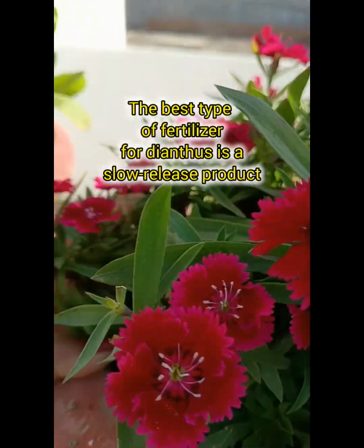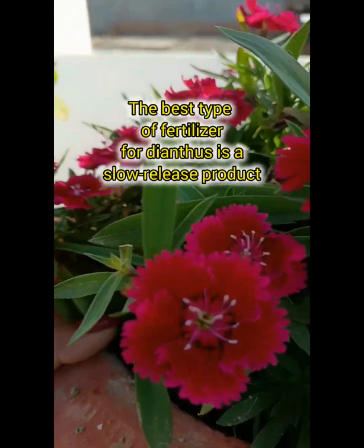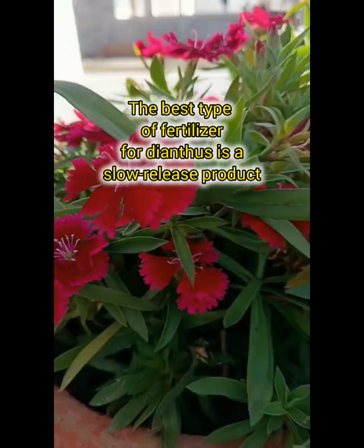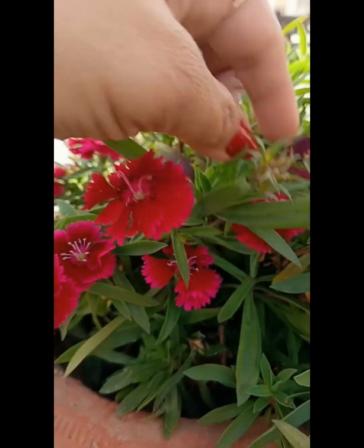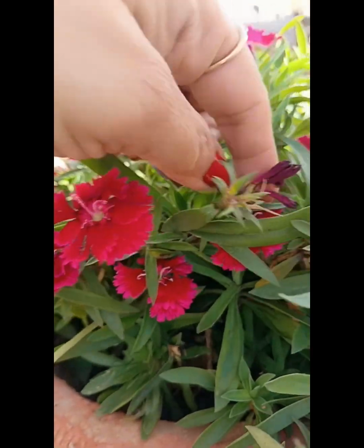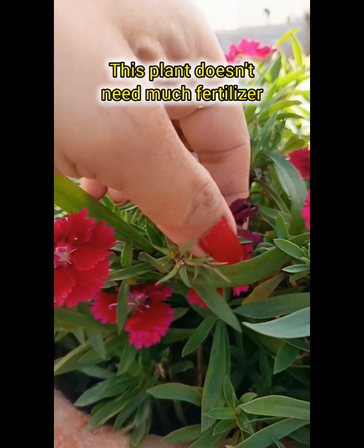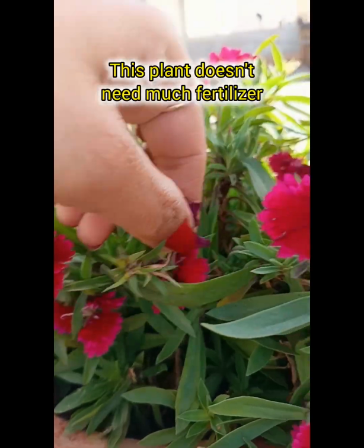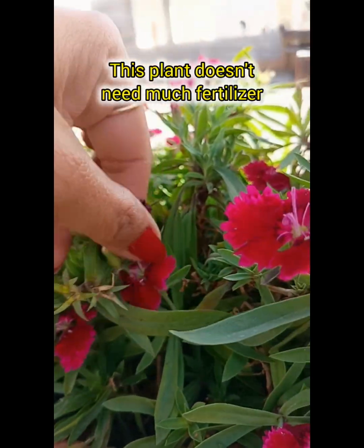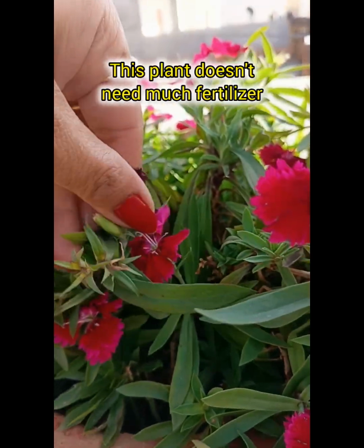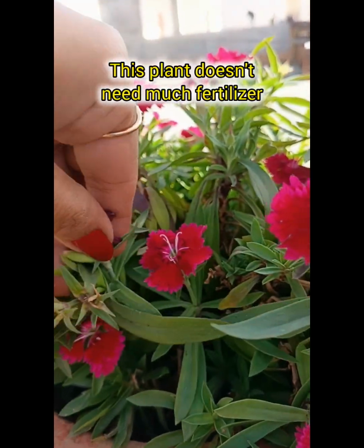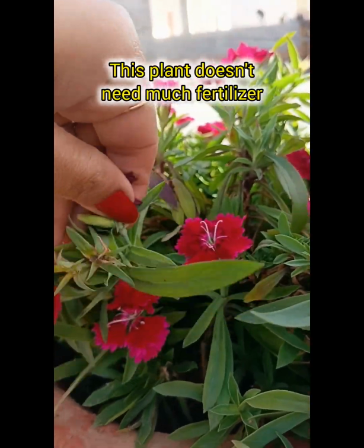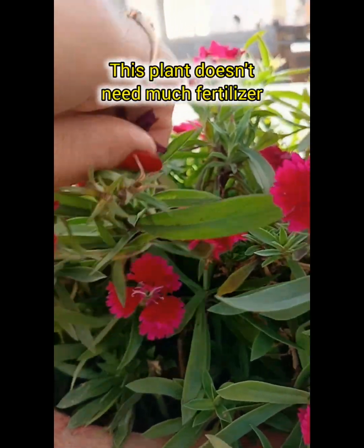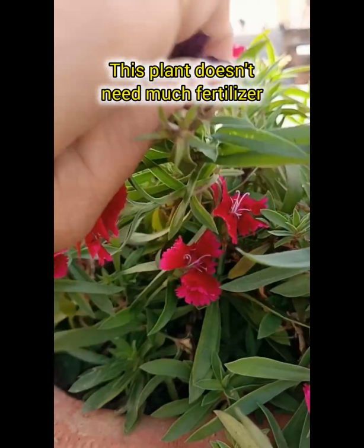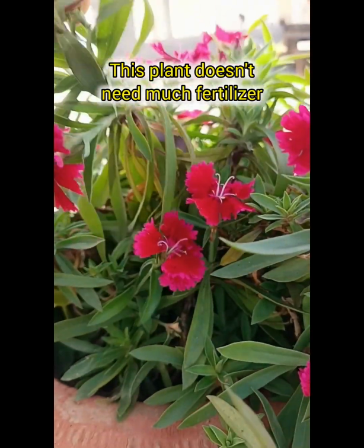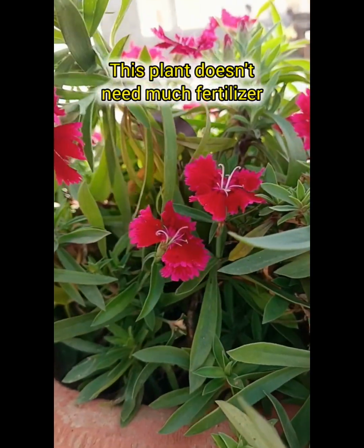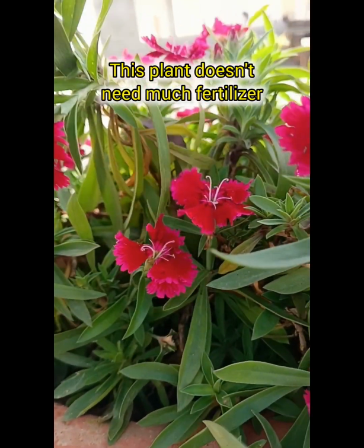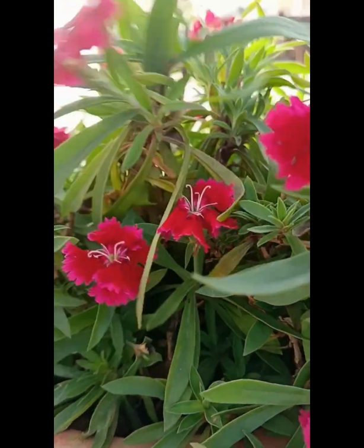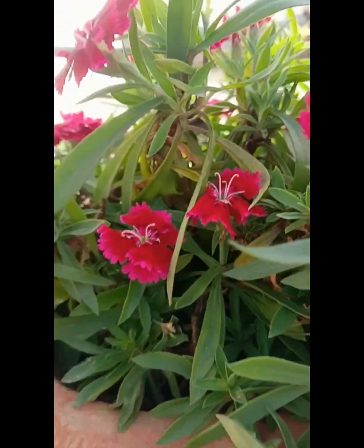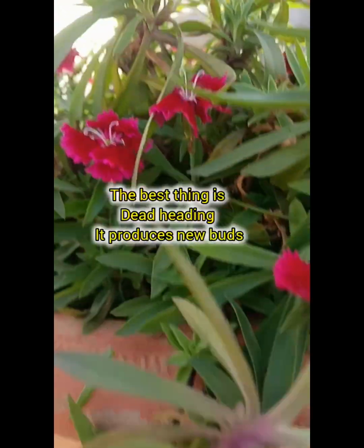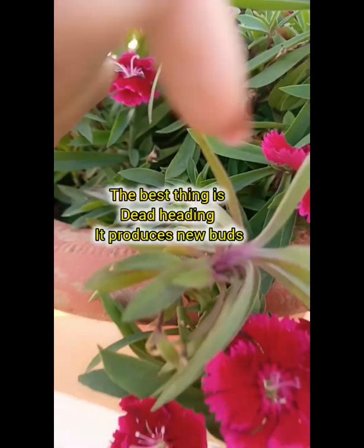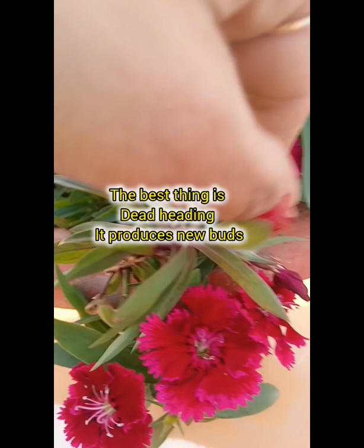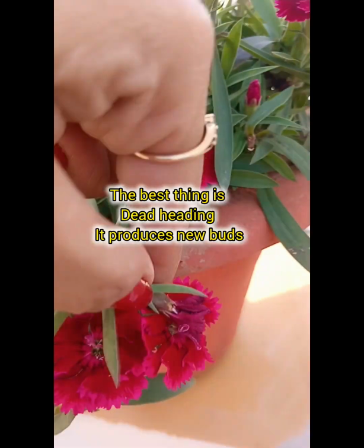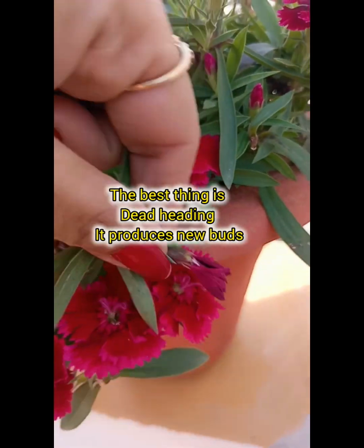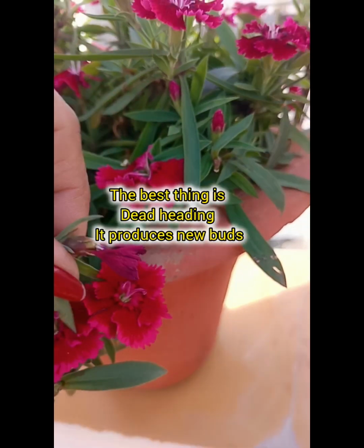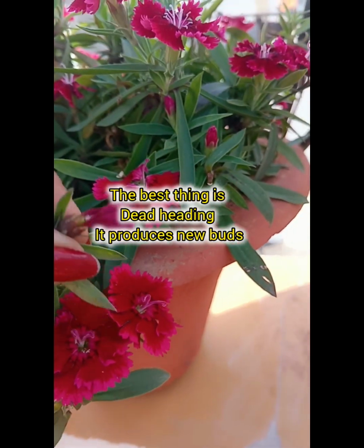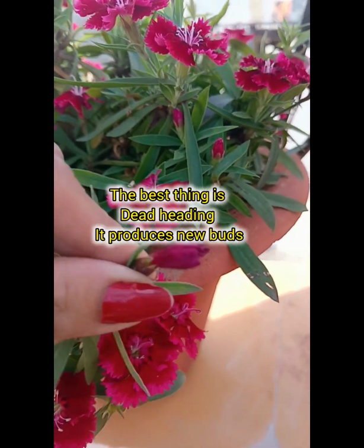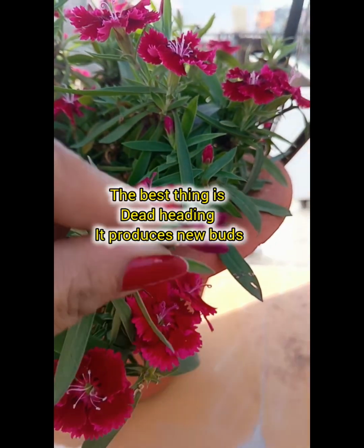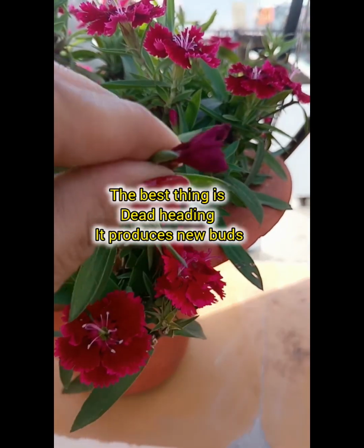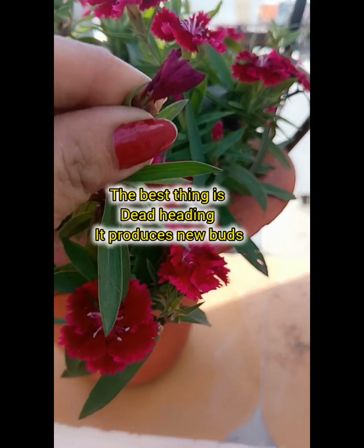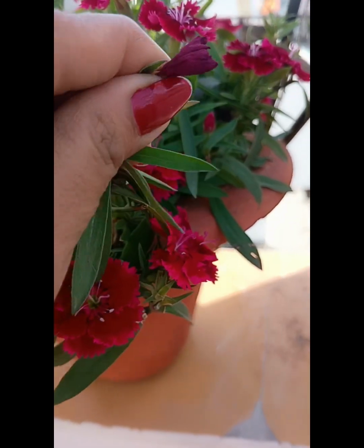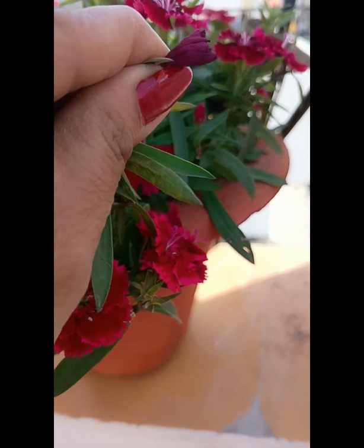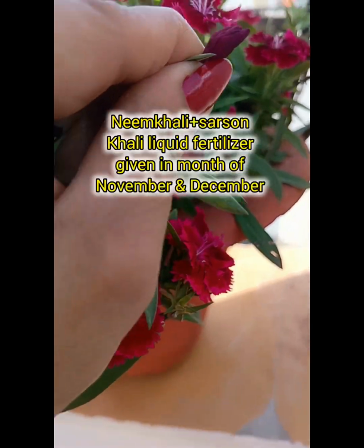I opened it up and added vermicompost. This grows well.